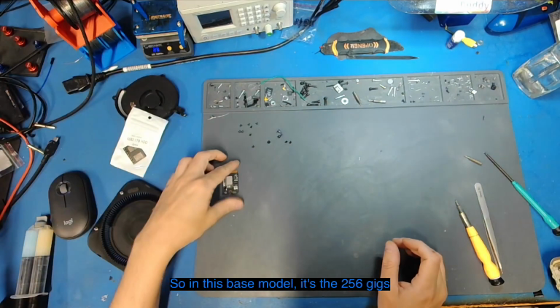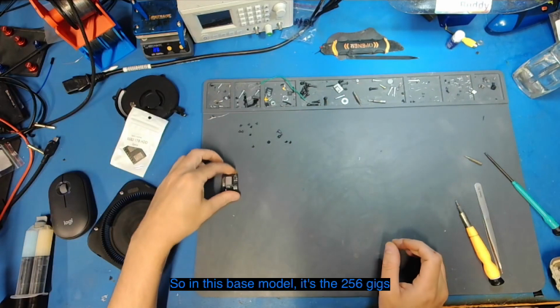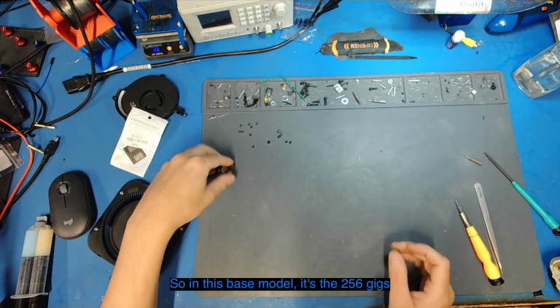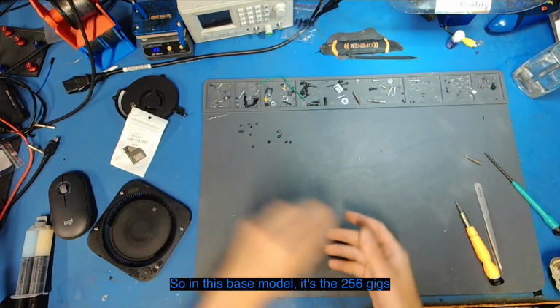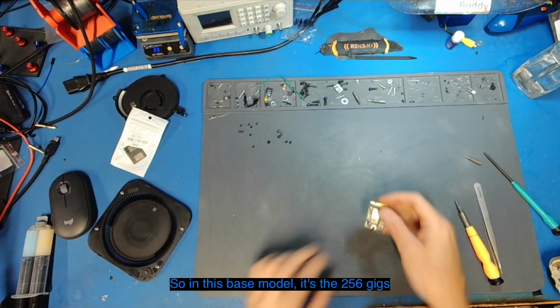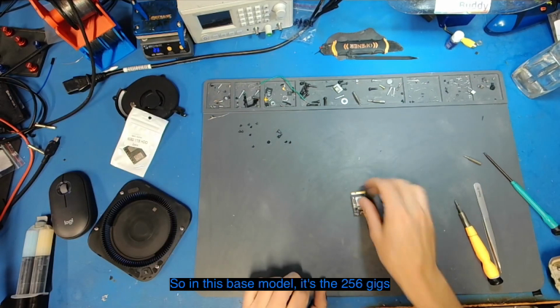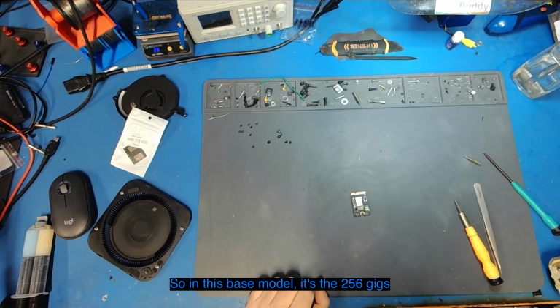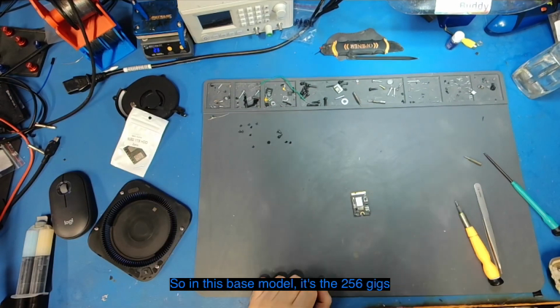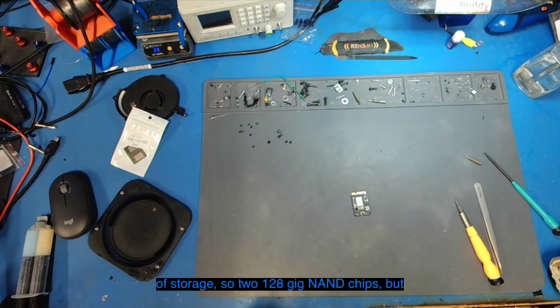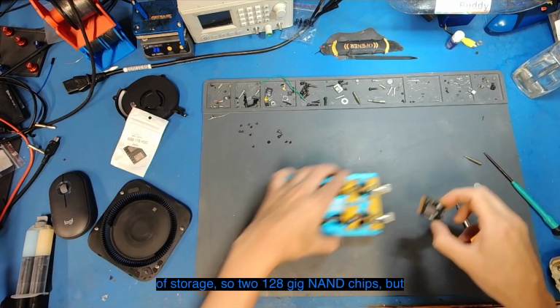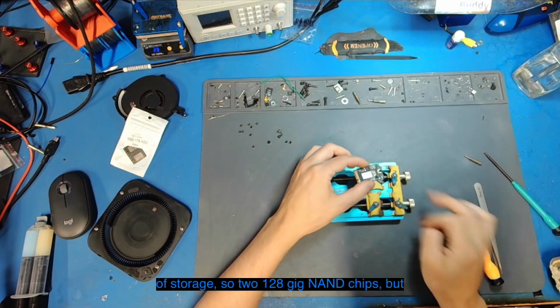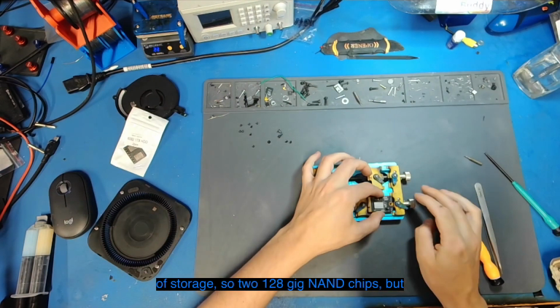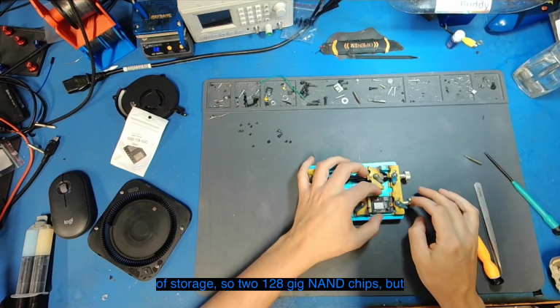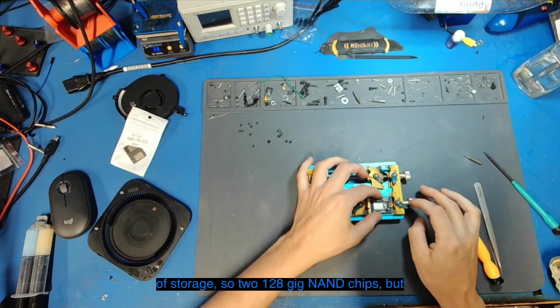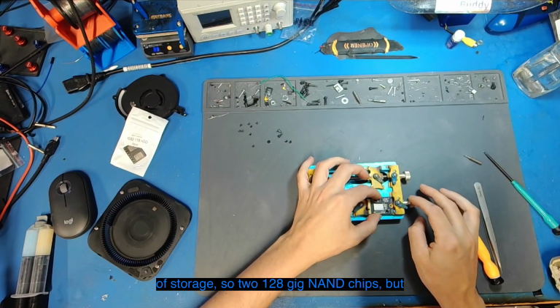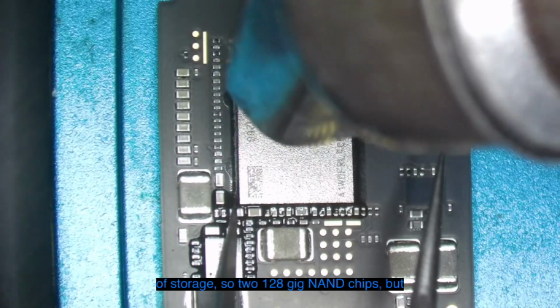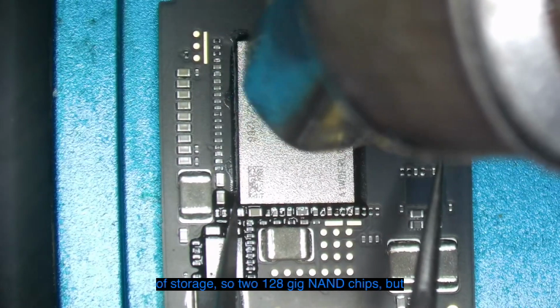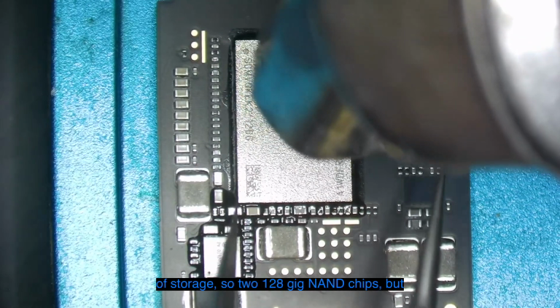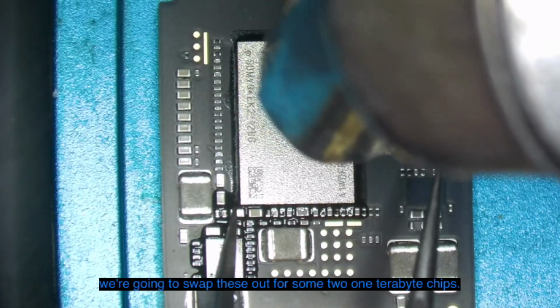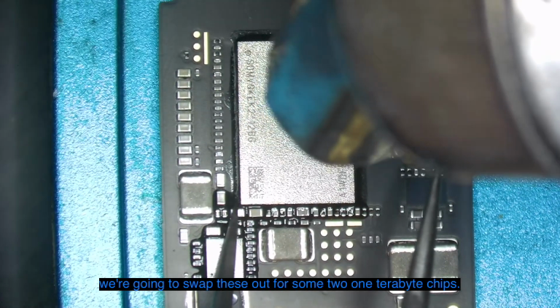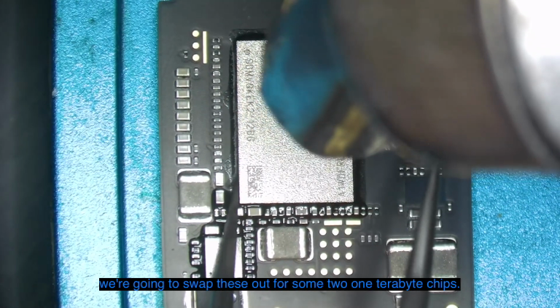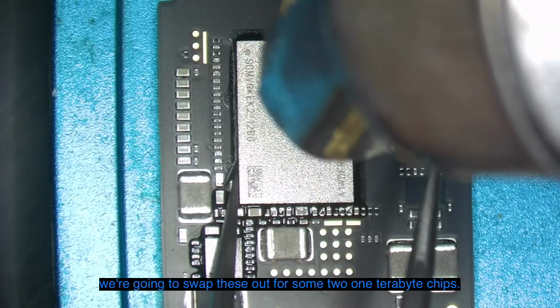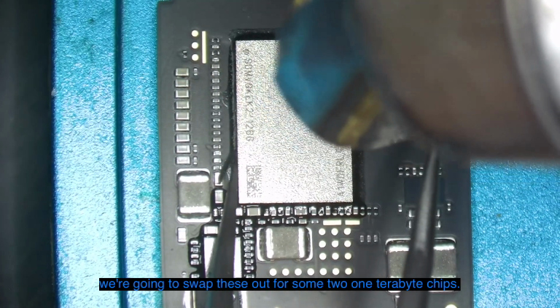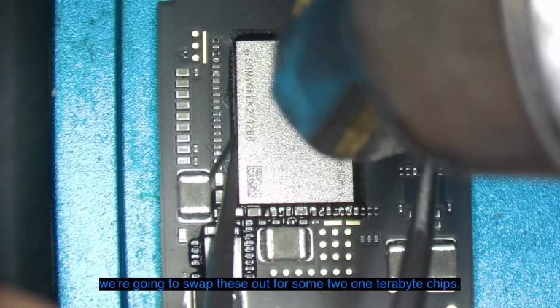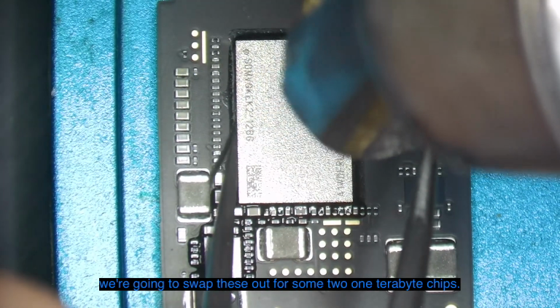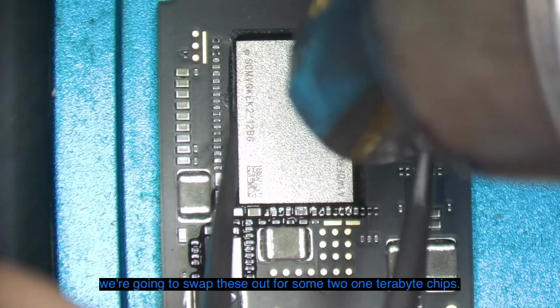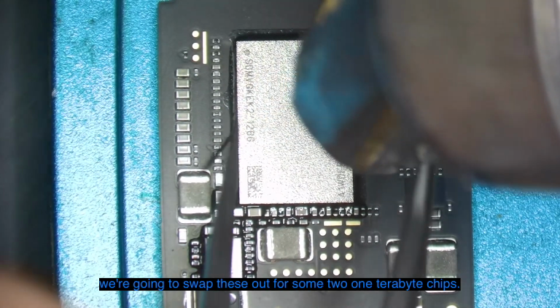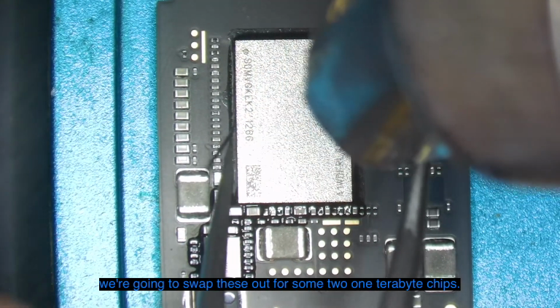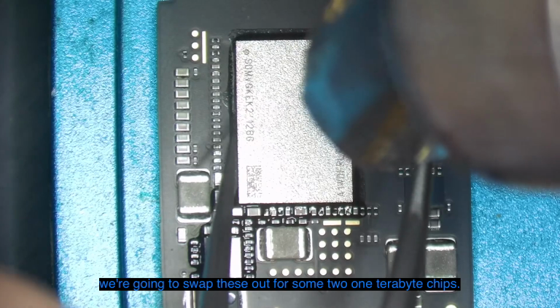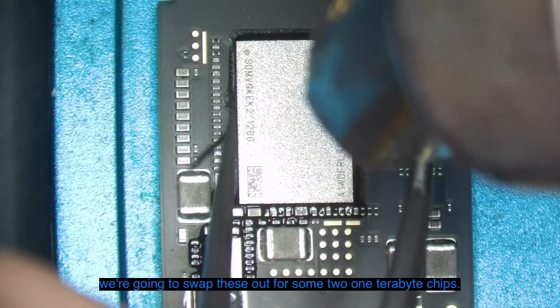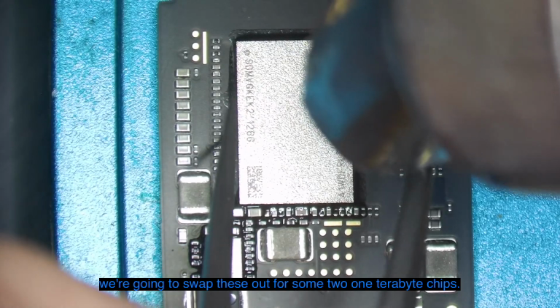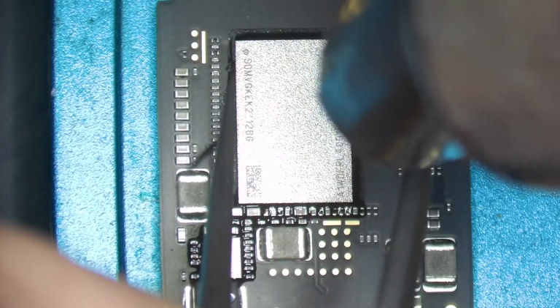On this base model it's 256 gigs of storage — two 128 gig NAND chips — but we're going to swap these out for two one-terabyte chips.